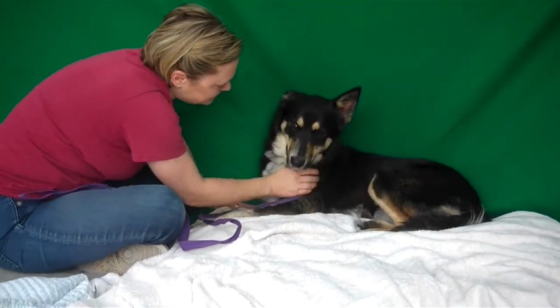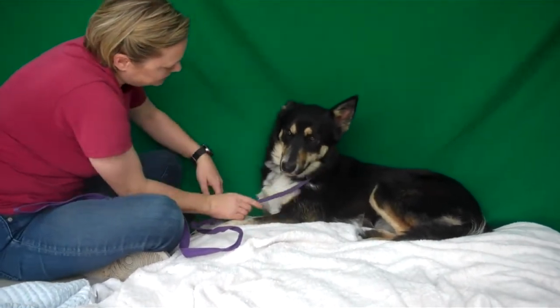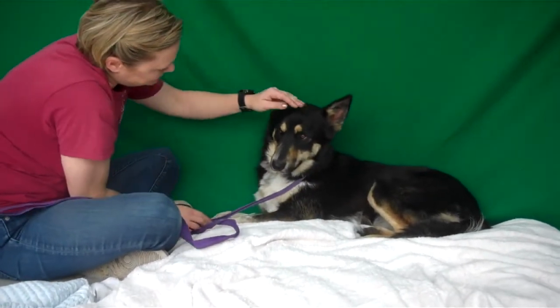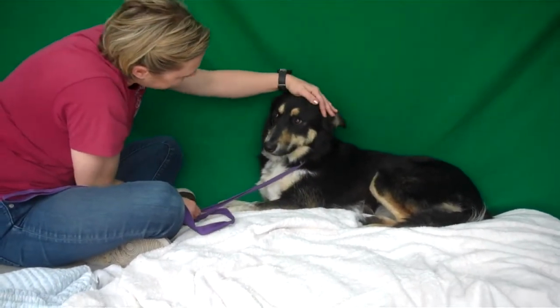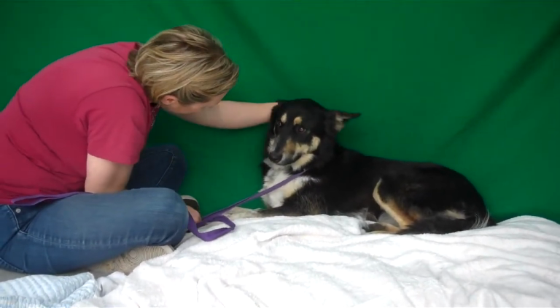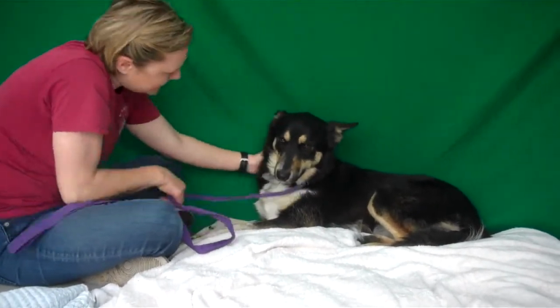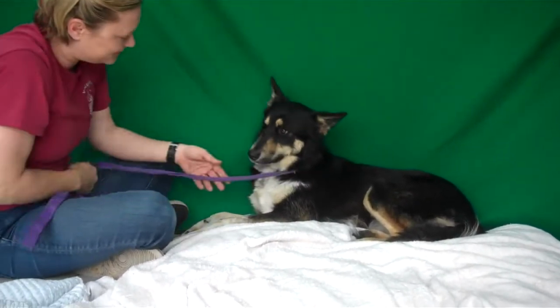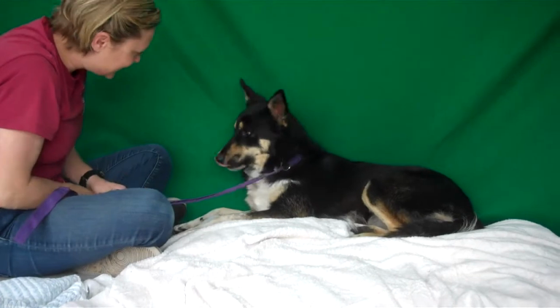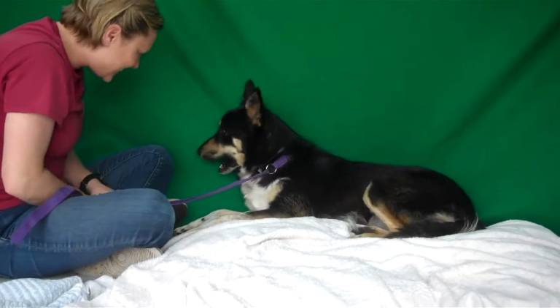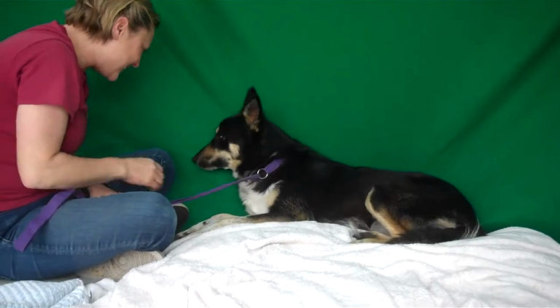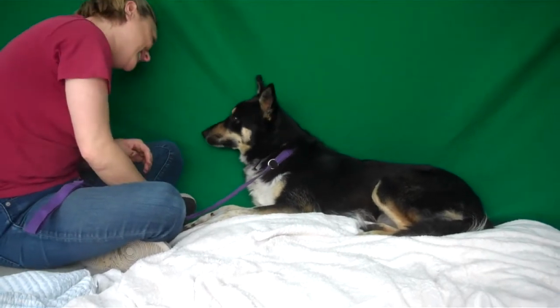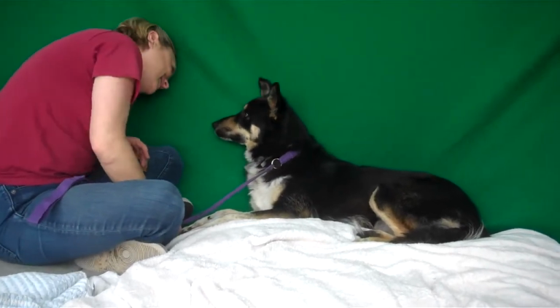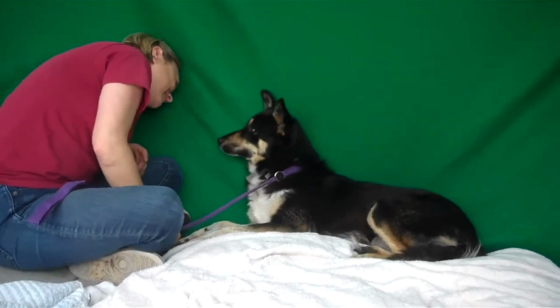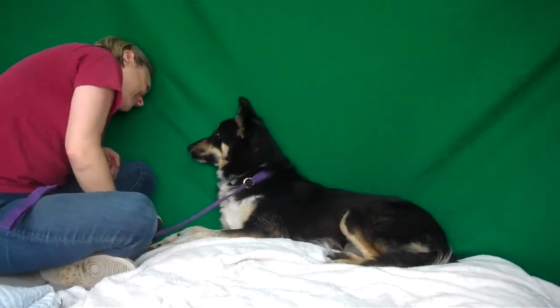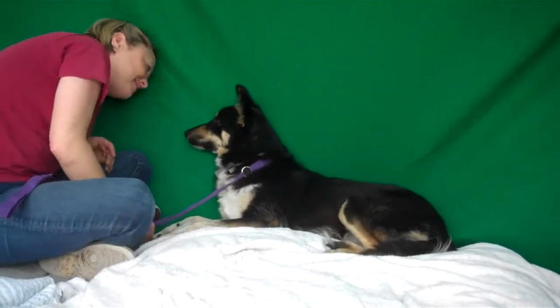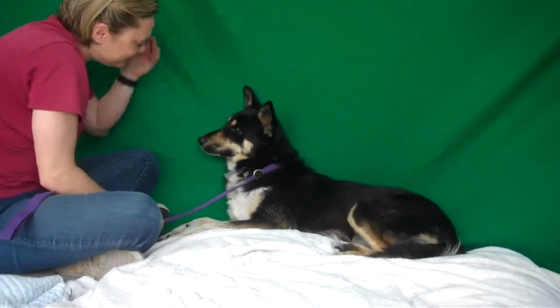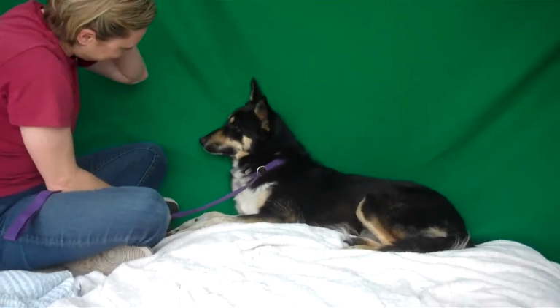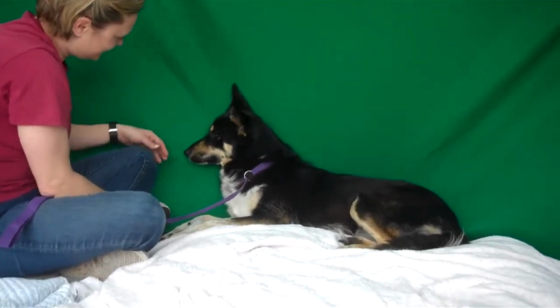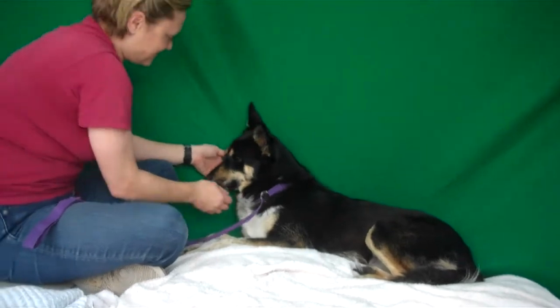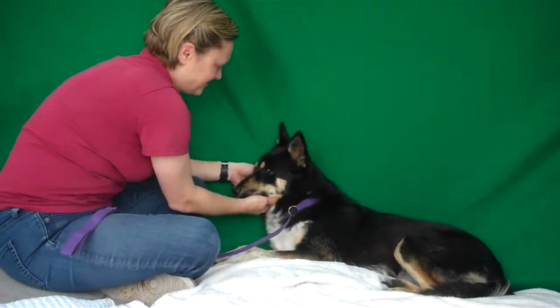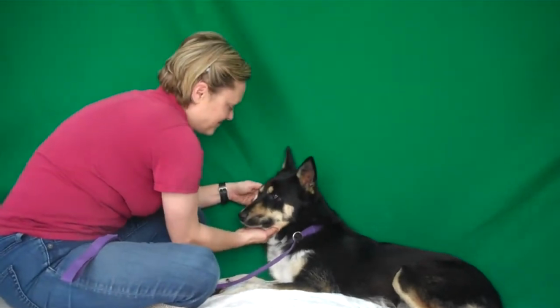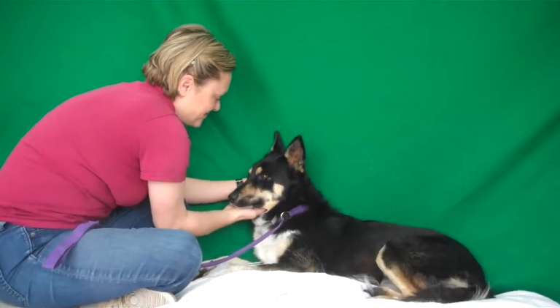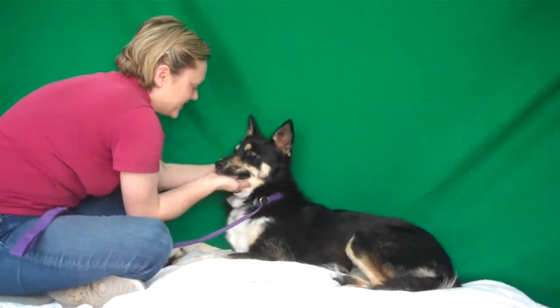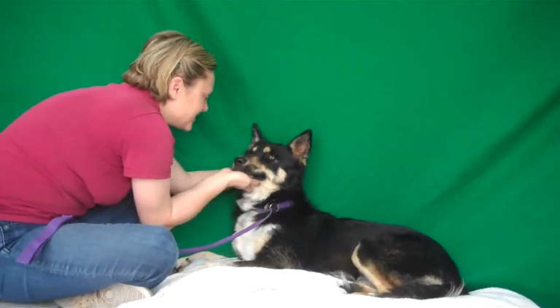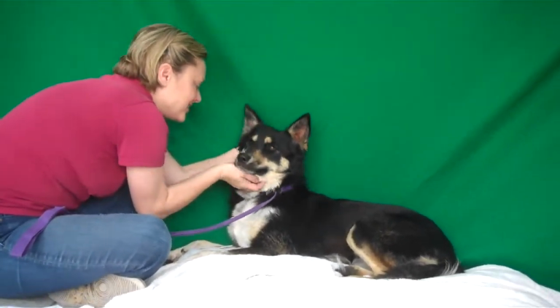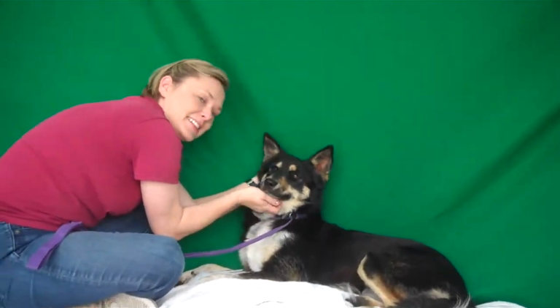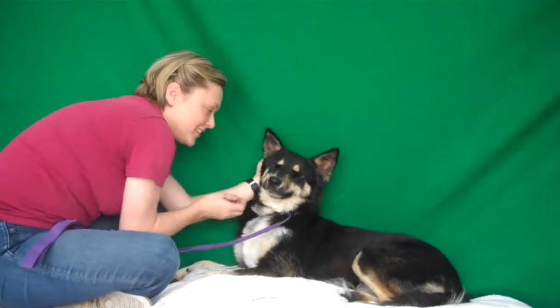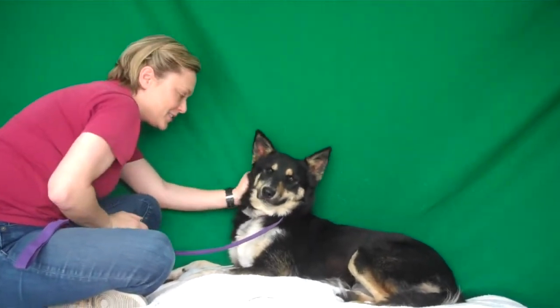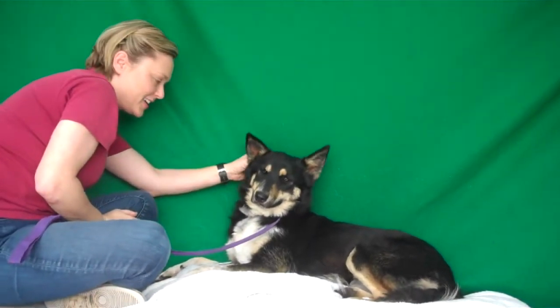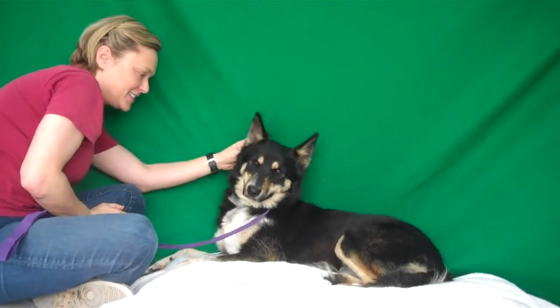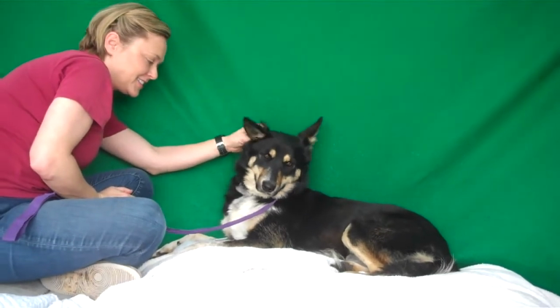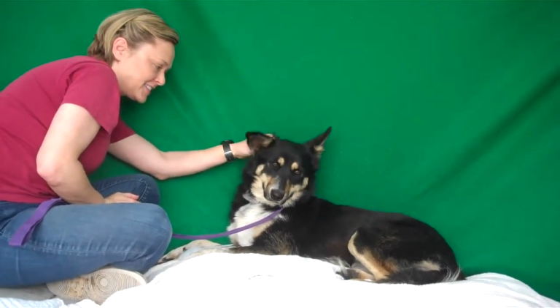She is a one-year-old spayed female German Shepherd and we think Australian Shepherd mix. Just a gorgeous girl — another one of these dogs that you pay thousands of dollars for online. And look at this gorgeous girl just waiting for you here.